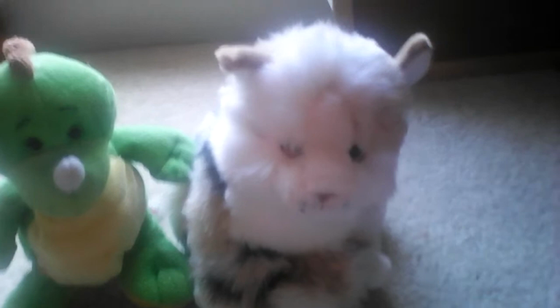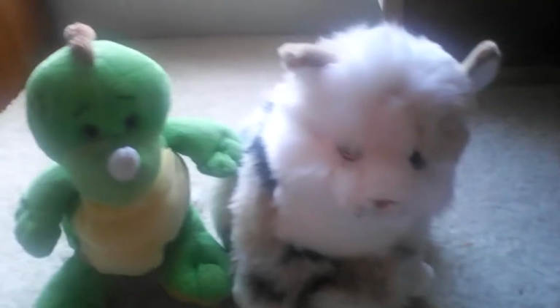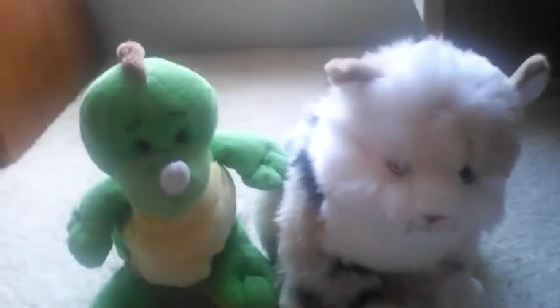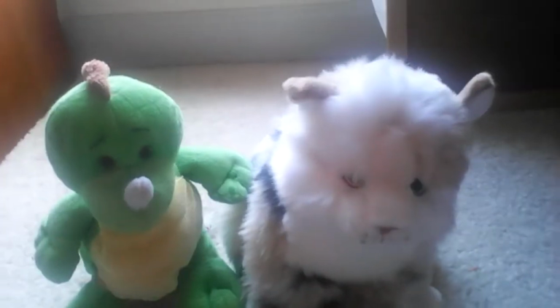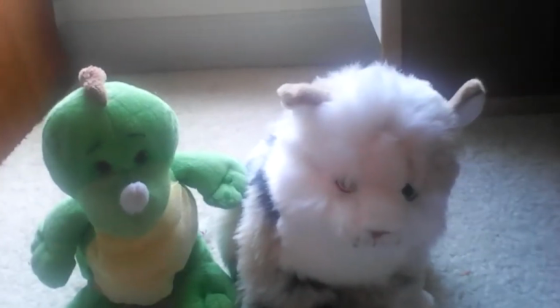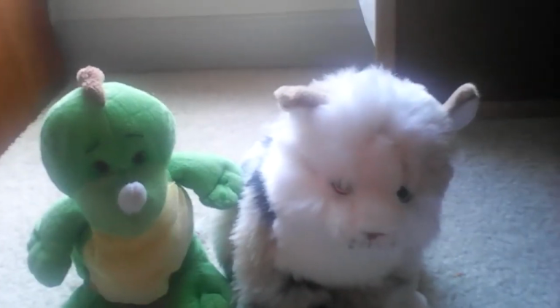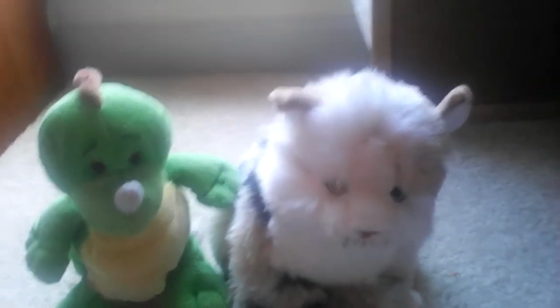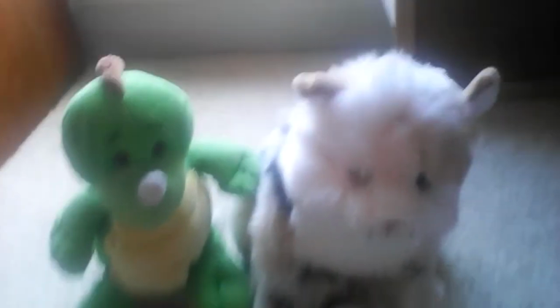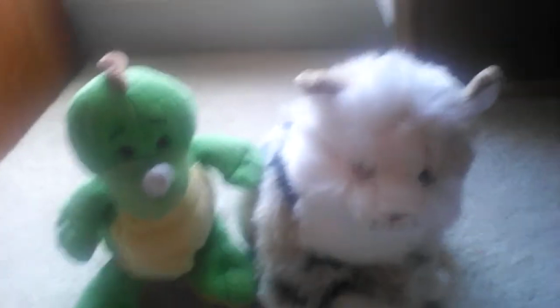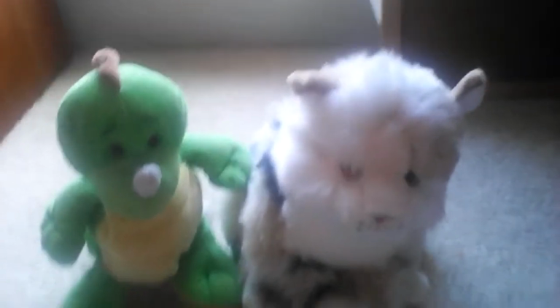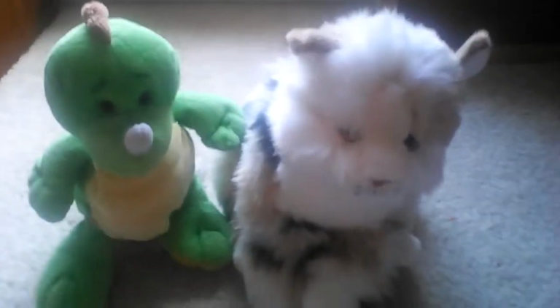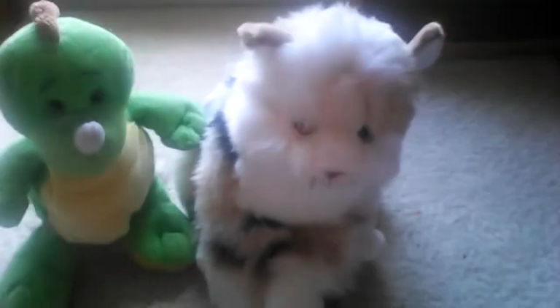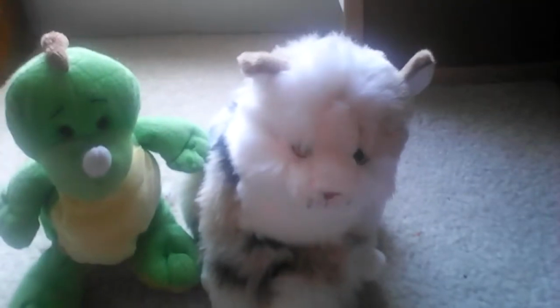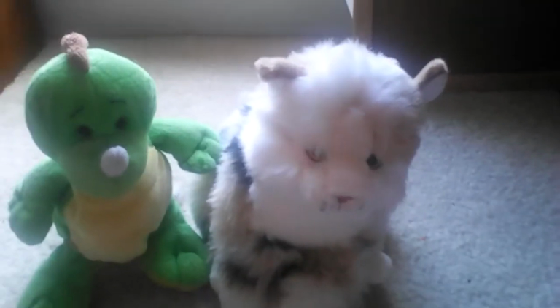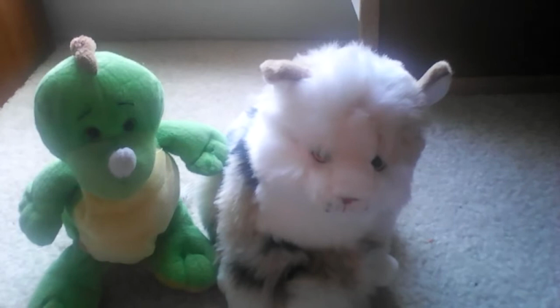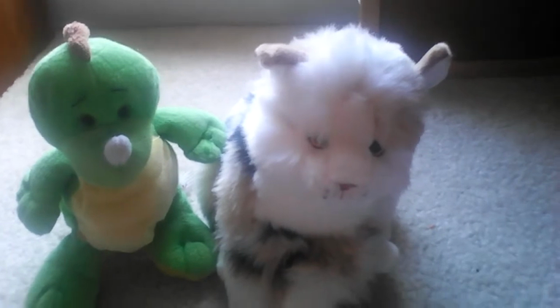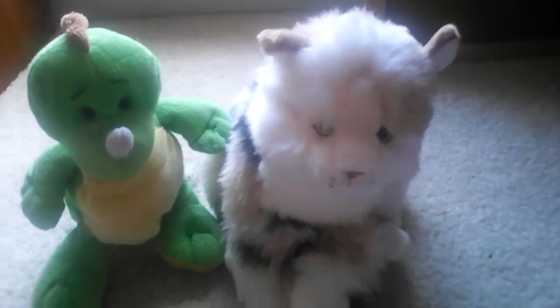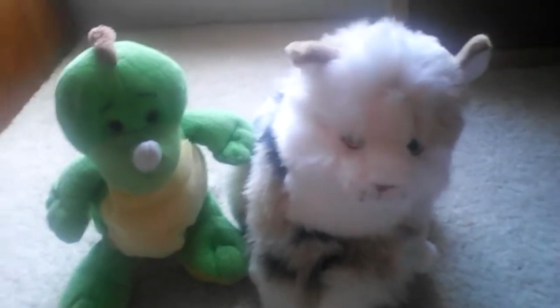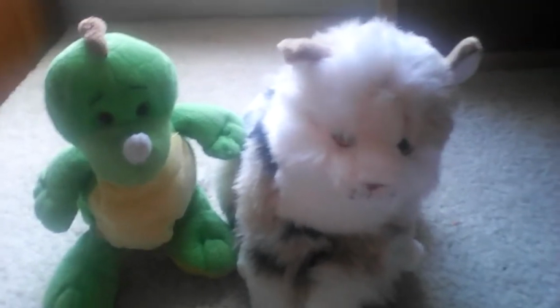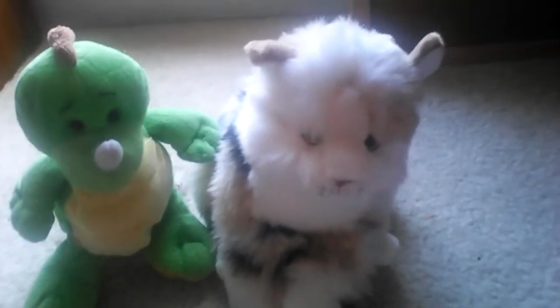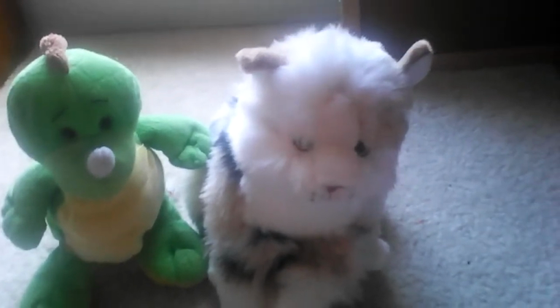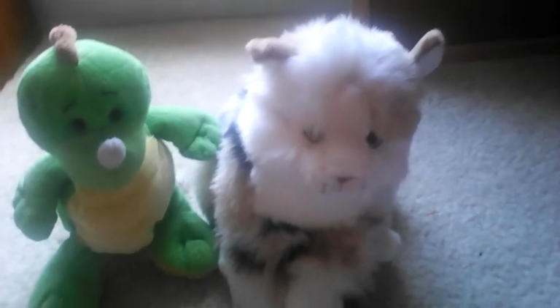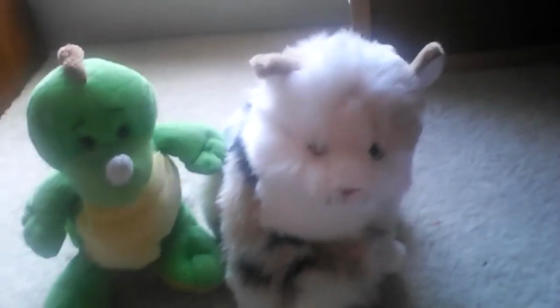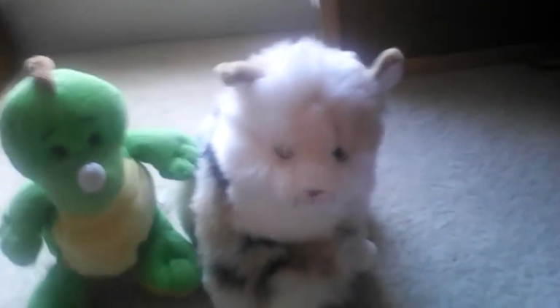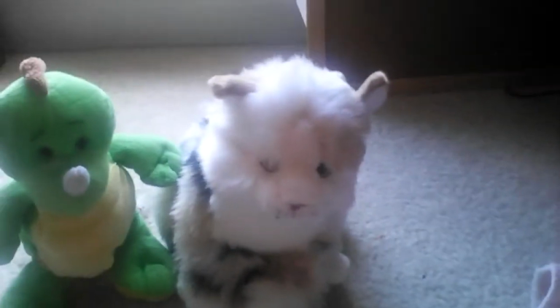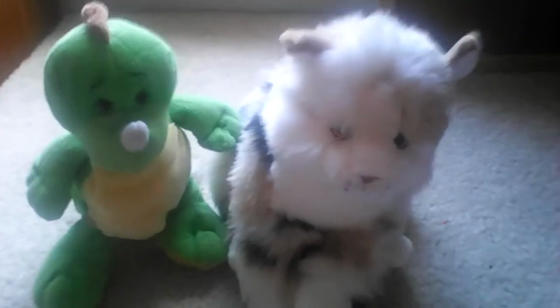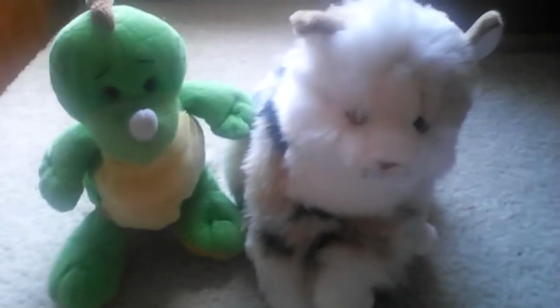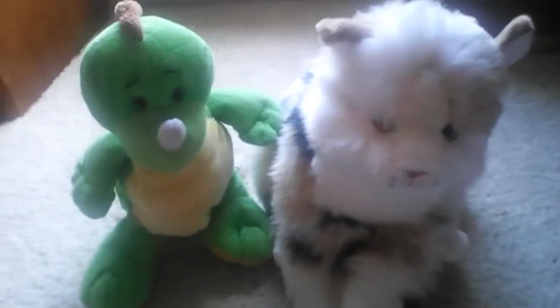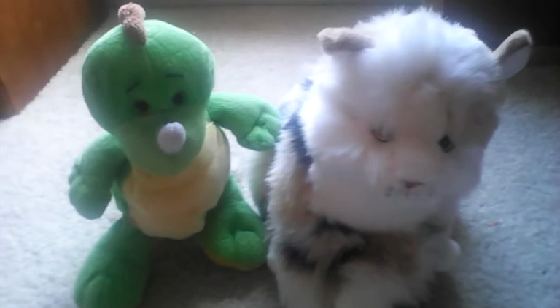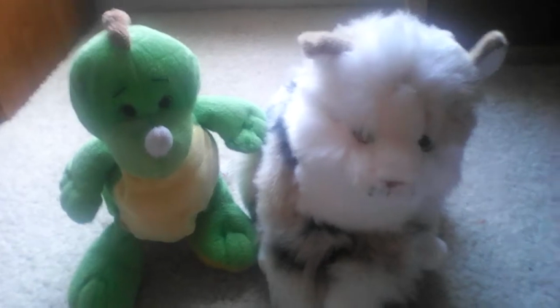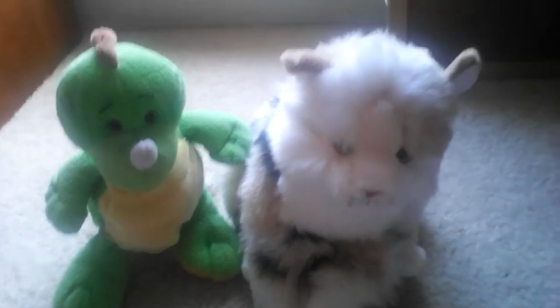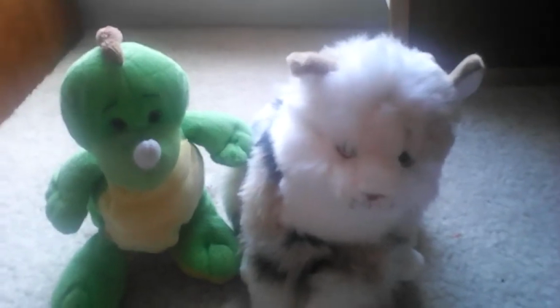And today I'm going to show you — or tell you, but more likely show you — how to tell if you can put your Webkinz in water, or underwater, or whatever you want to do with your Webkinz that has to do with water.